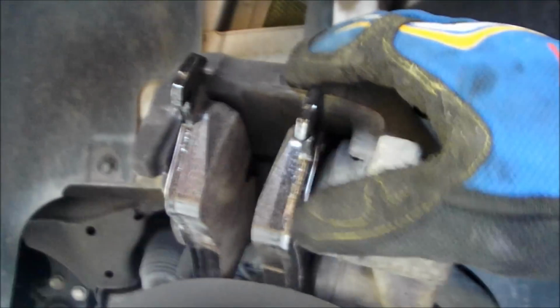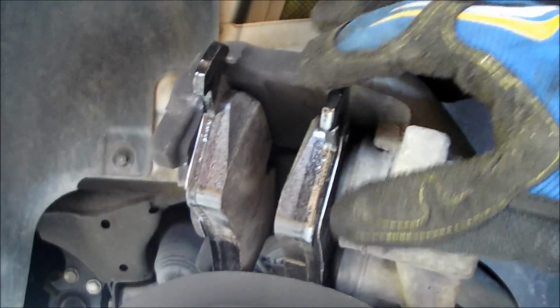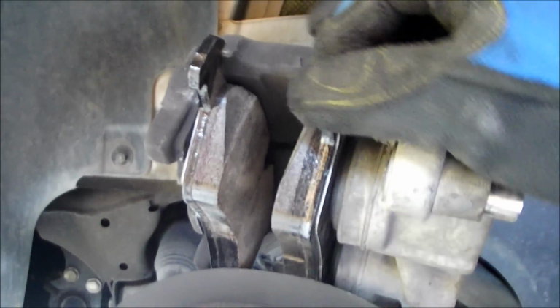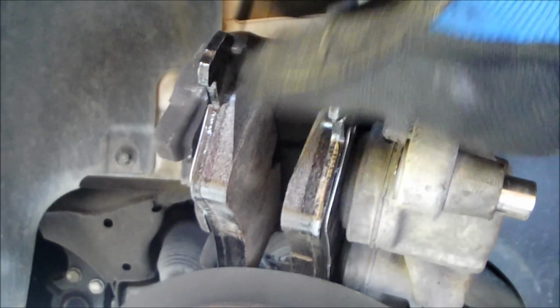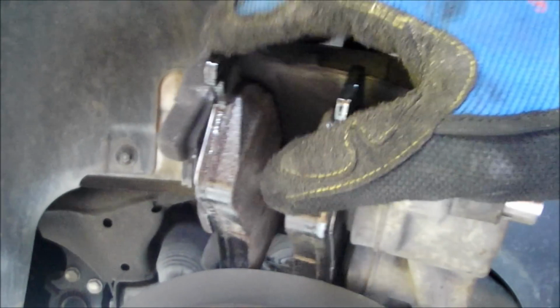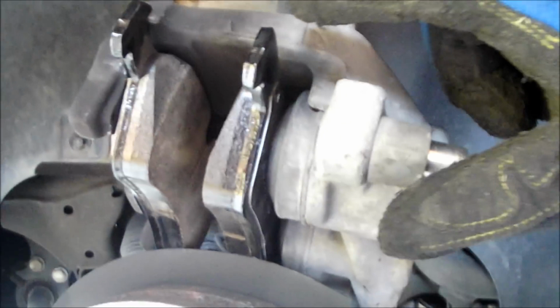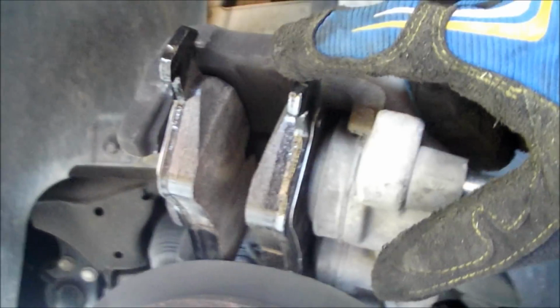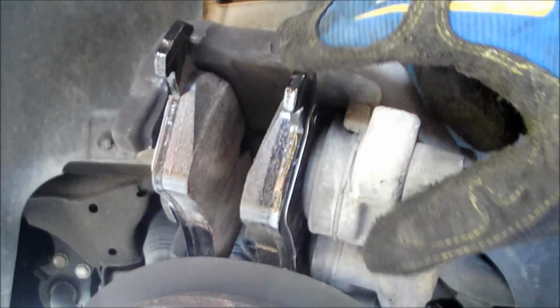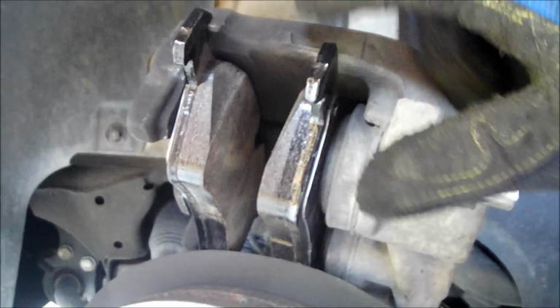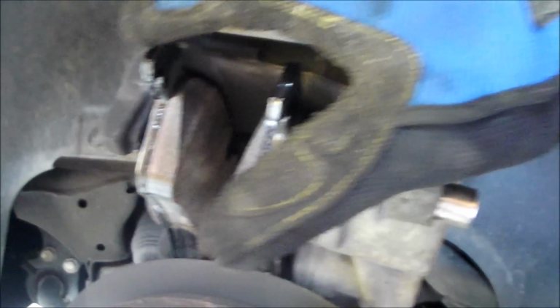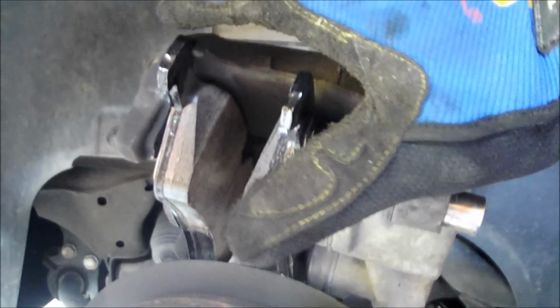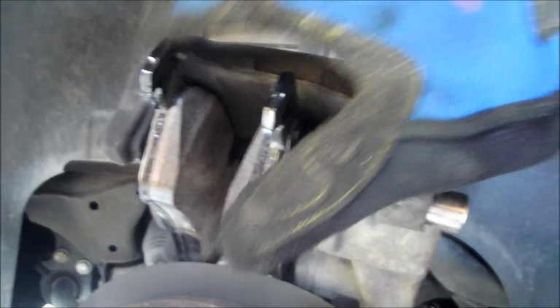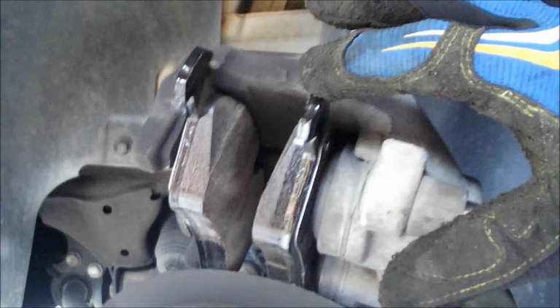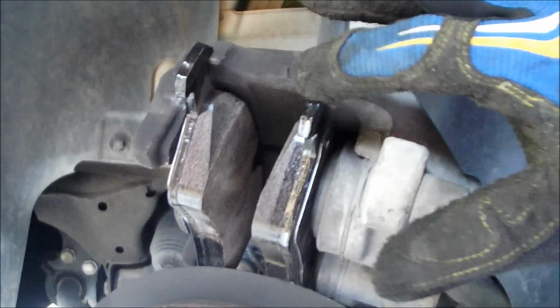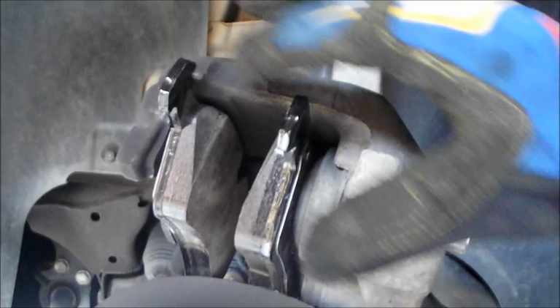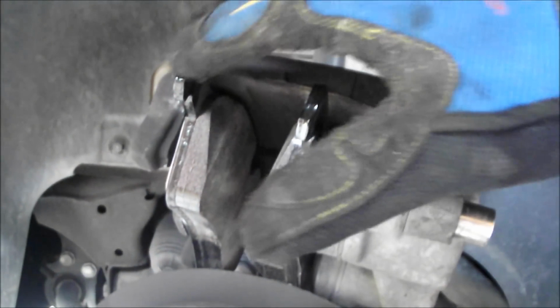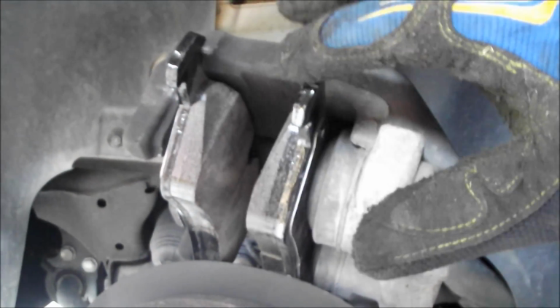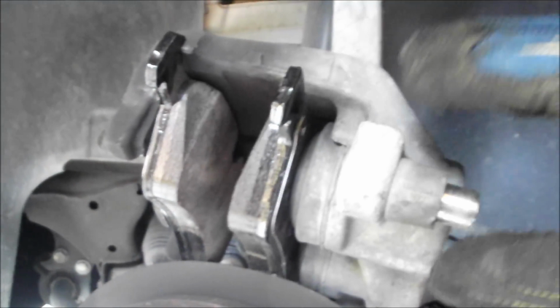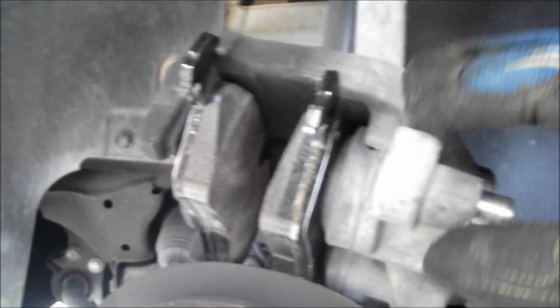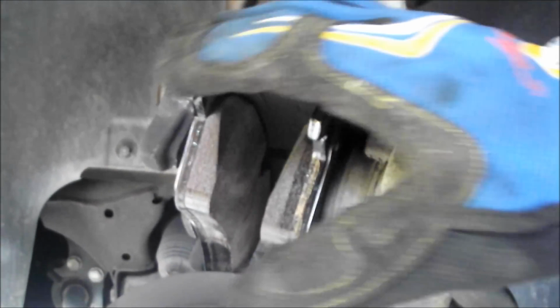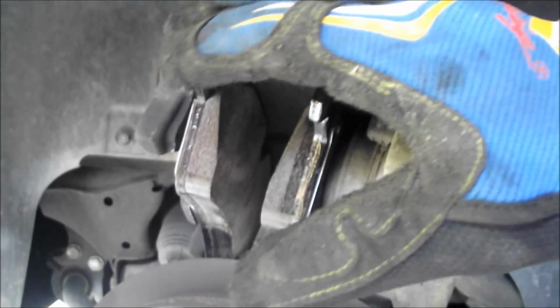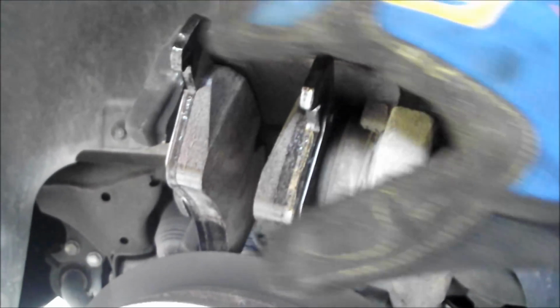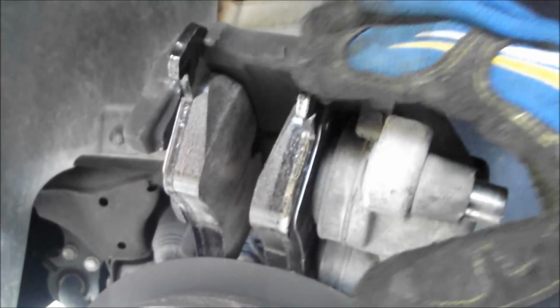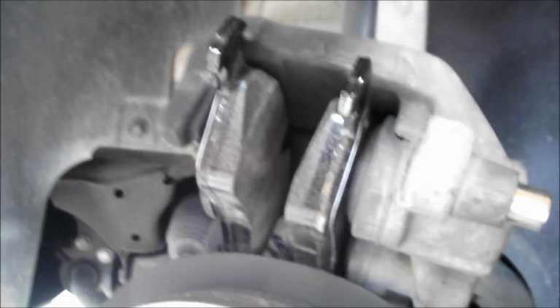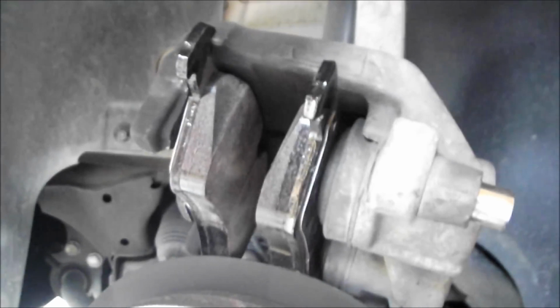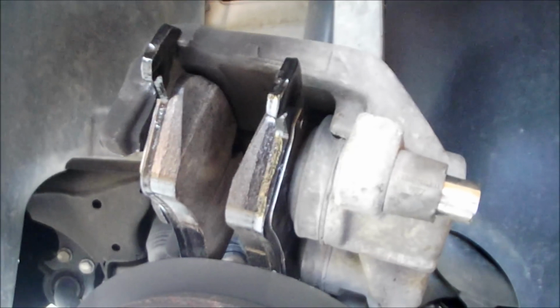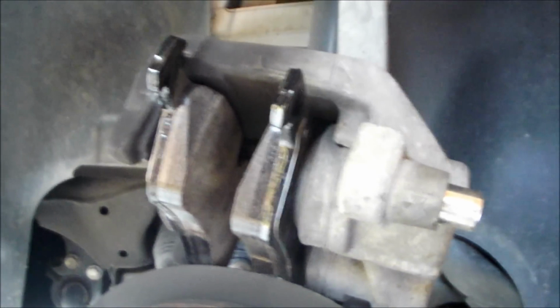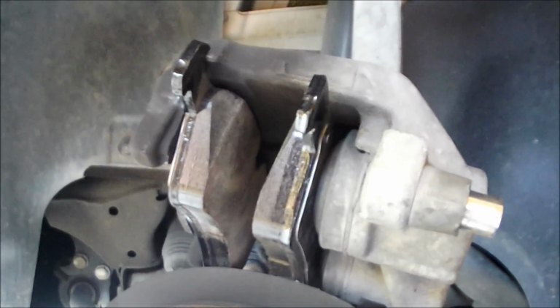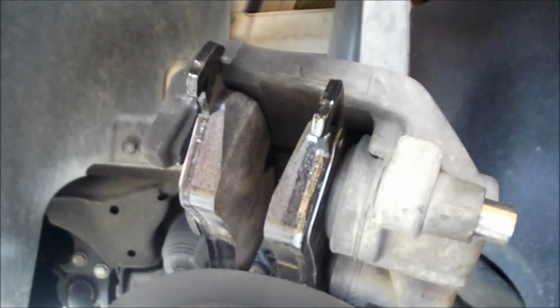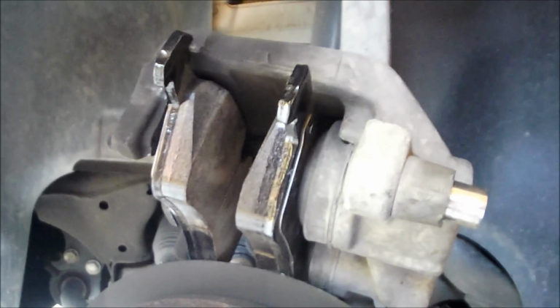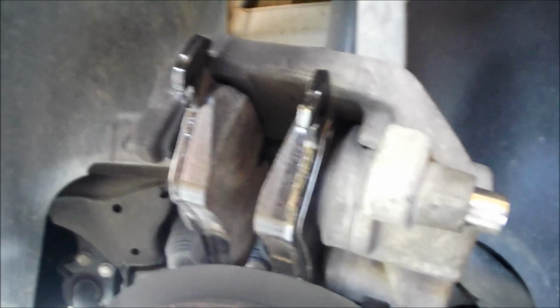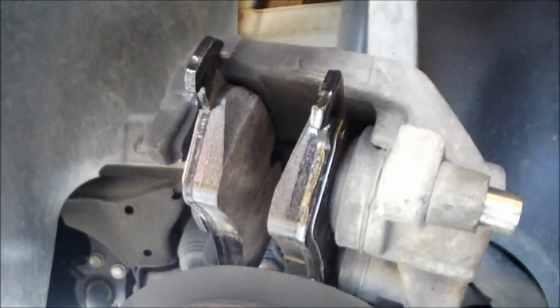Here's the caliper with the new pads installed. Now I'm just going to put a little bit of anti-seize compound on the ends right here and here, where they tend to rub on the caliper fixture. It's just good practice — you don't have to do it, but it's something I always do.